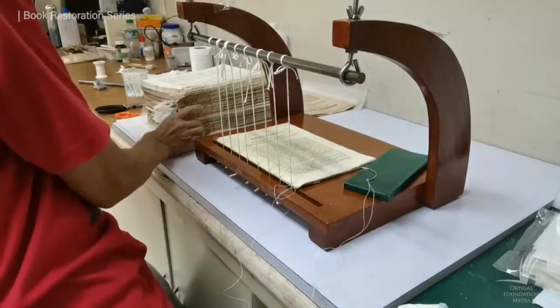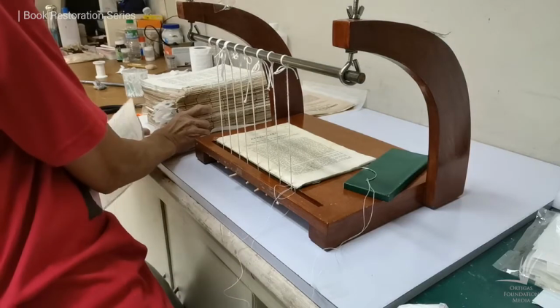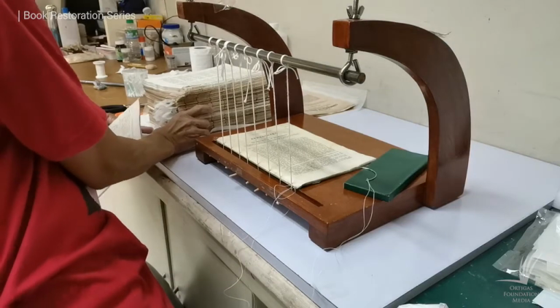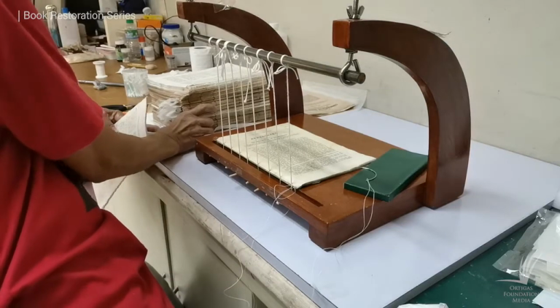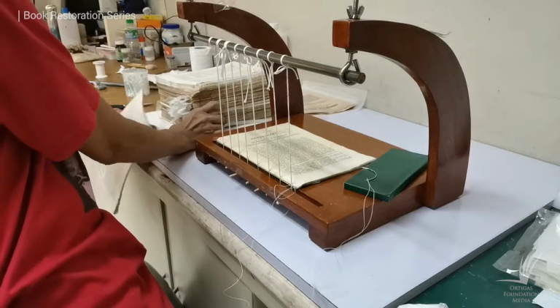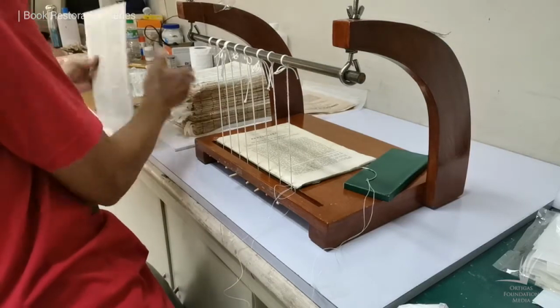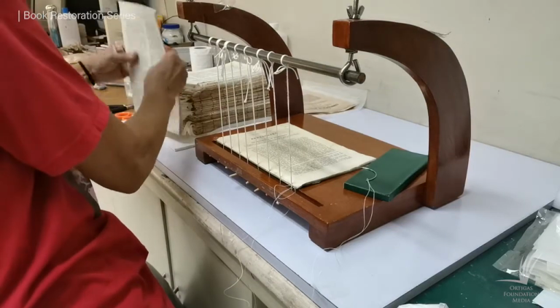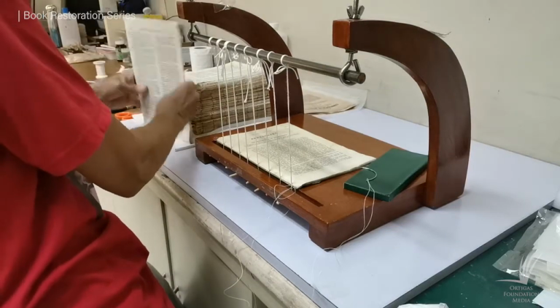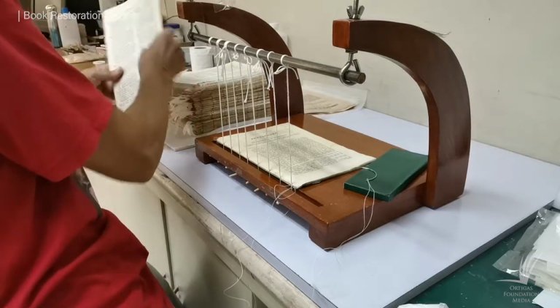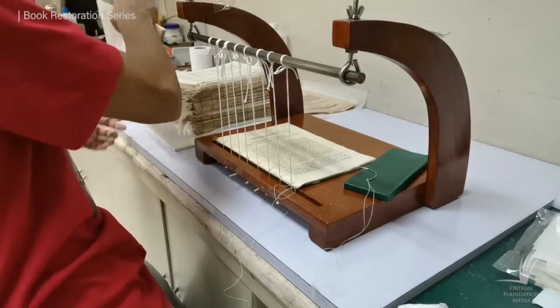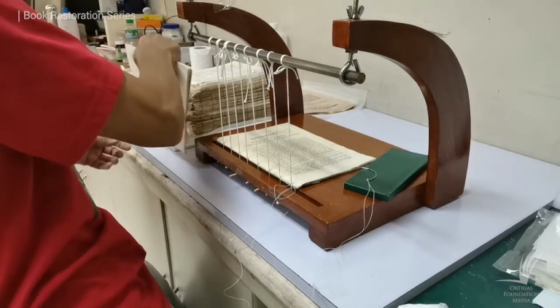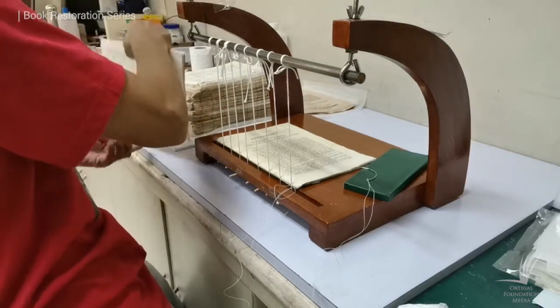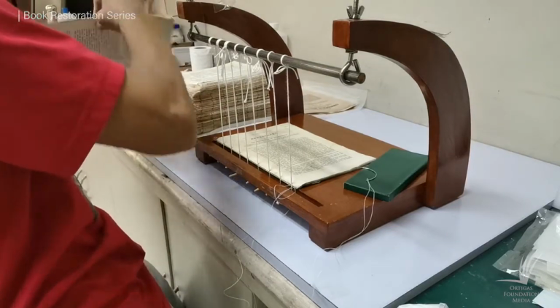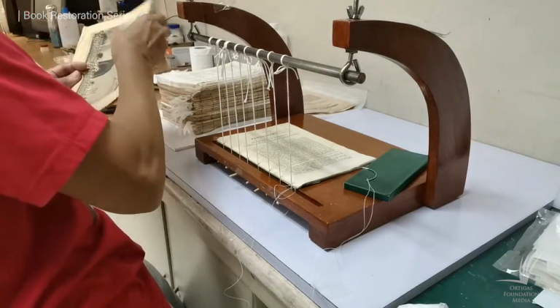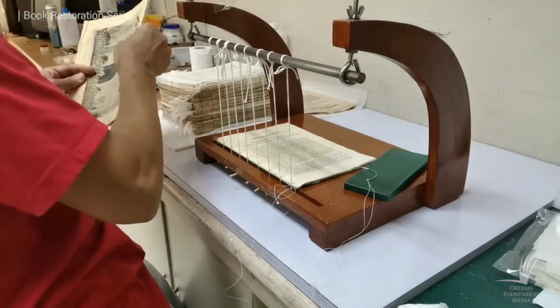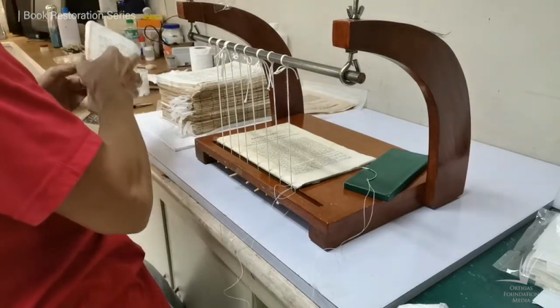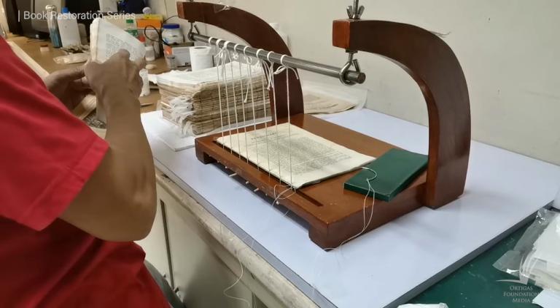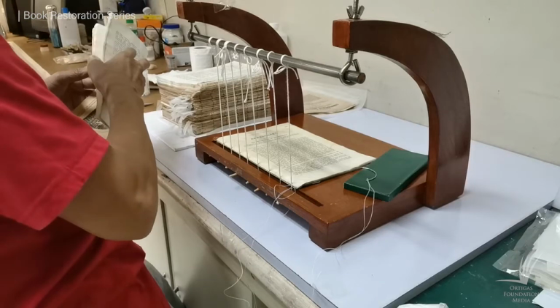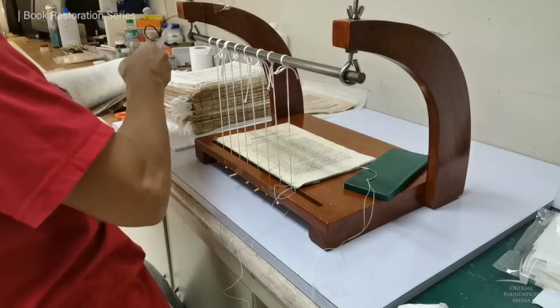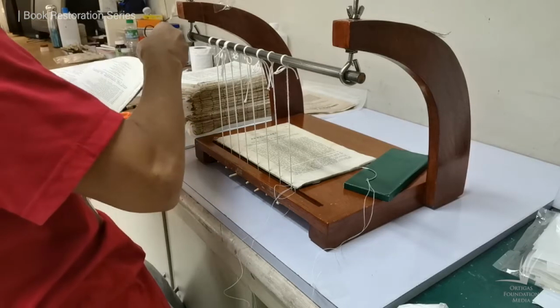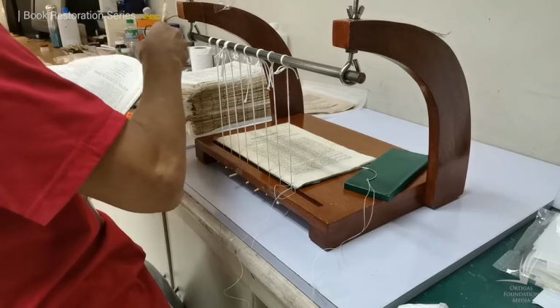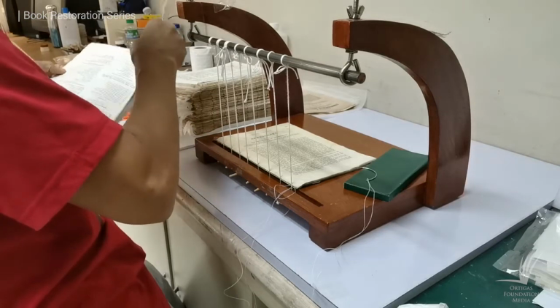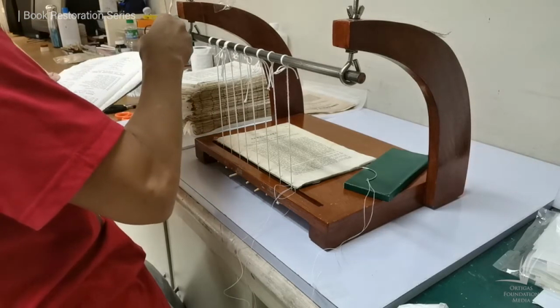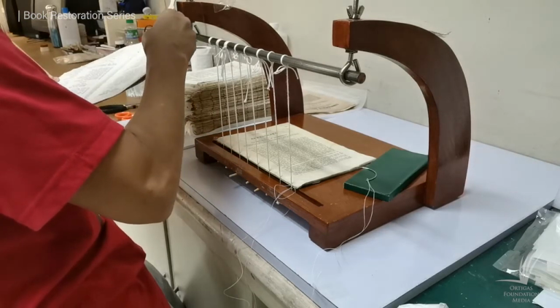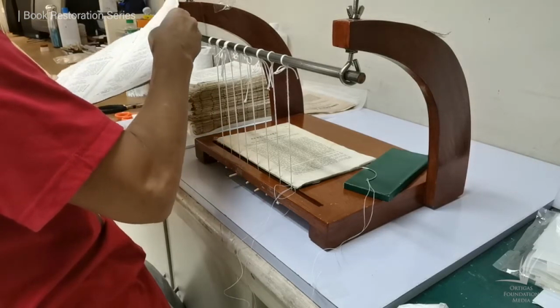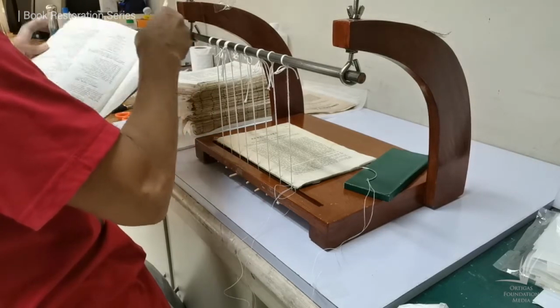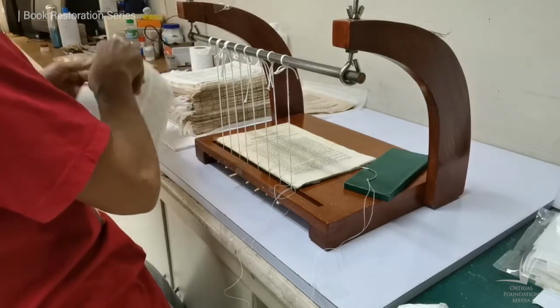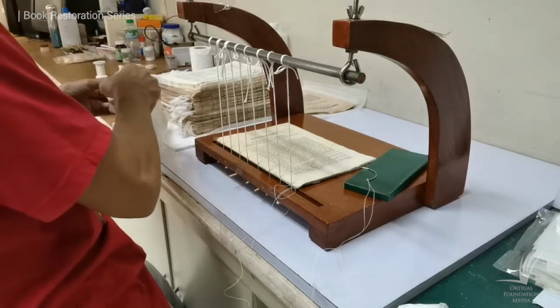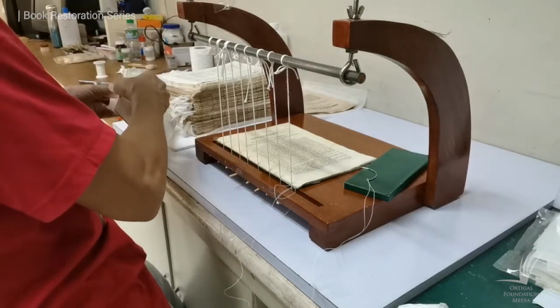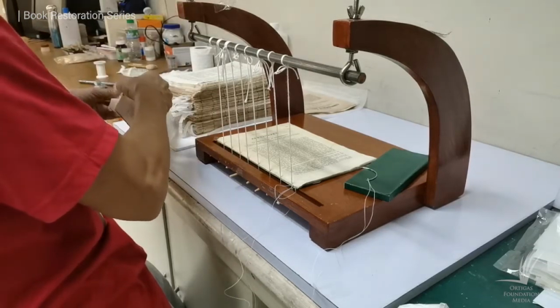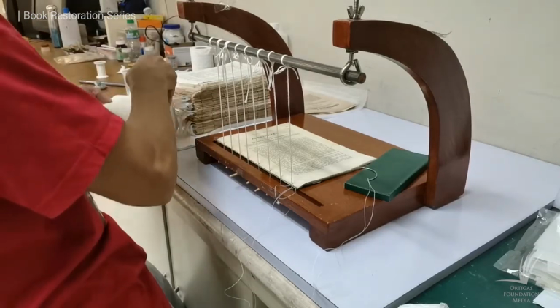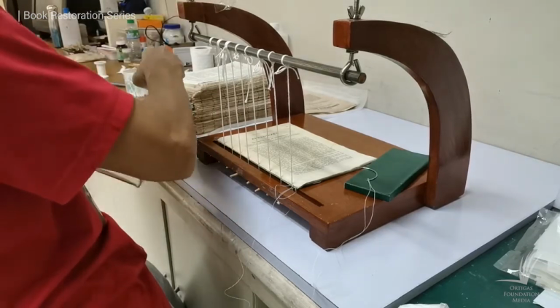We have to make sure that the binding technique we will be using can withstand its weight, not get loose when it is open, and finally can adapt to people's handling.